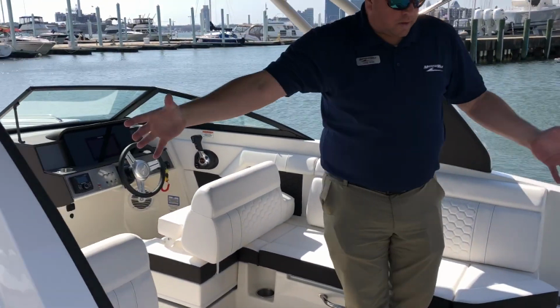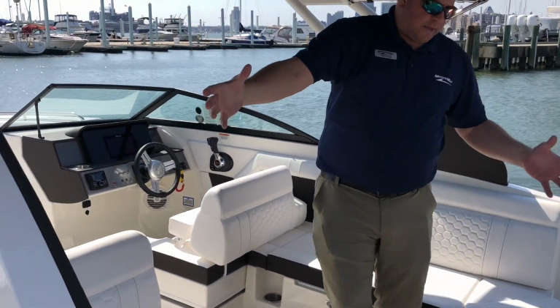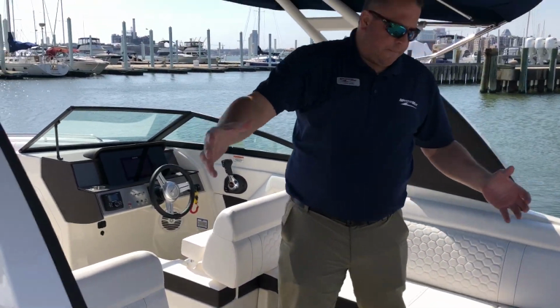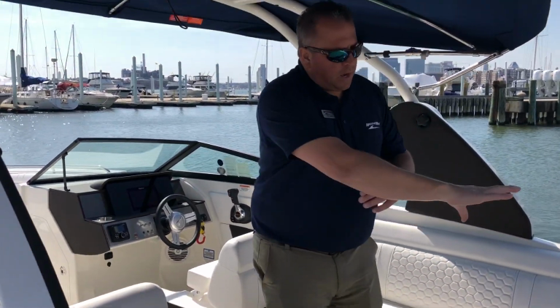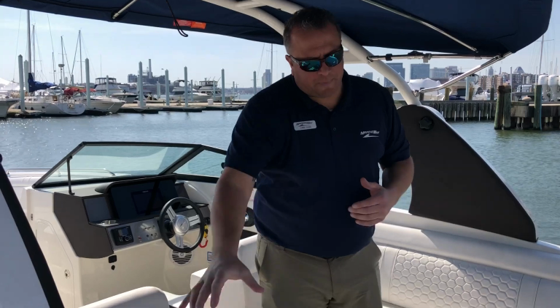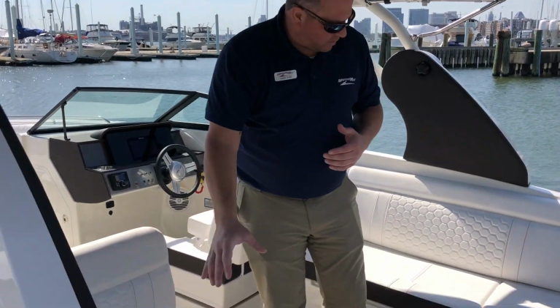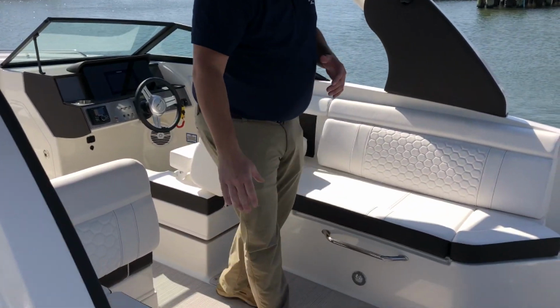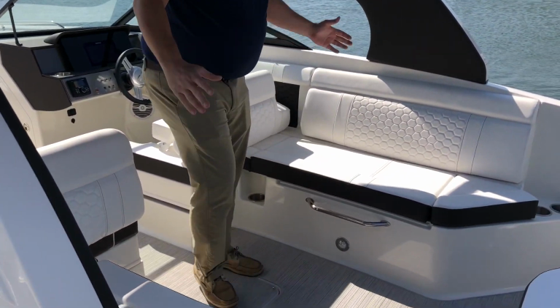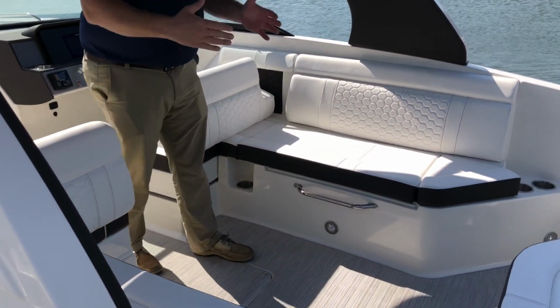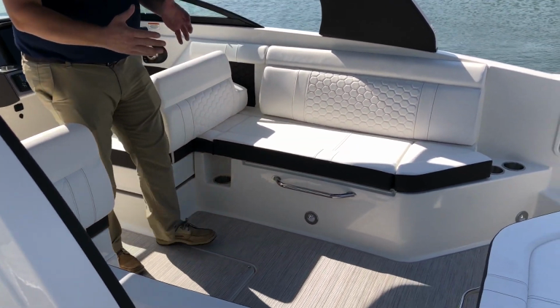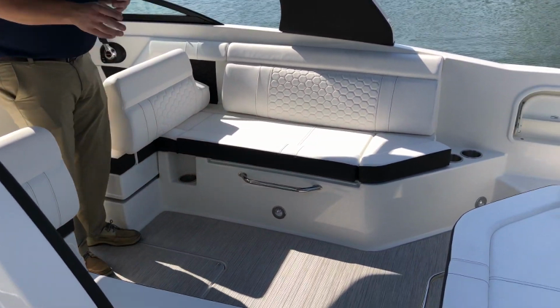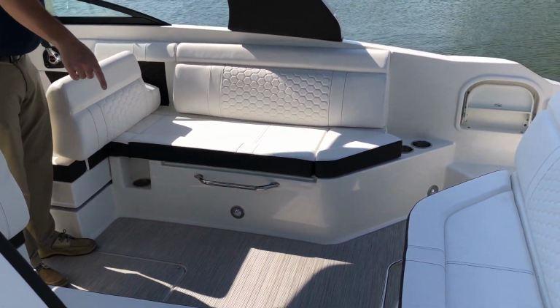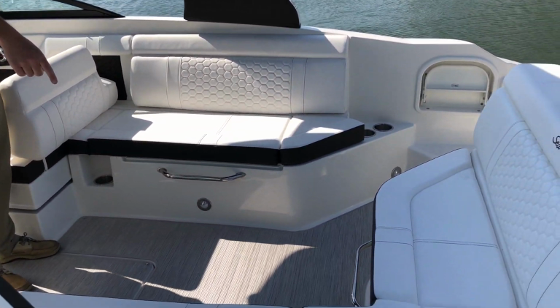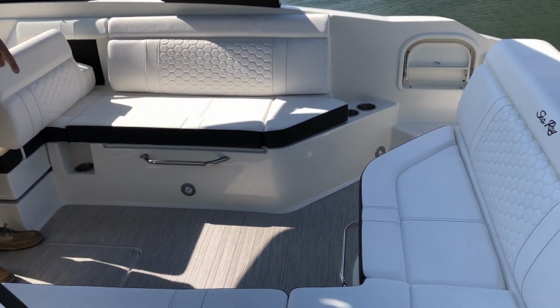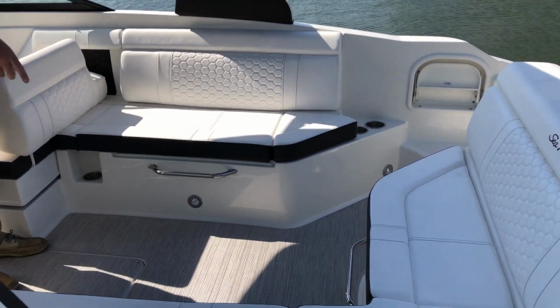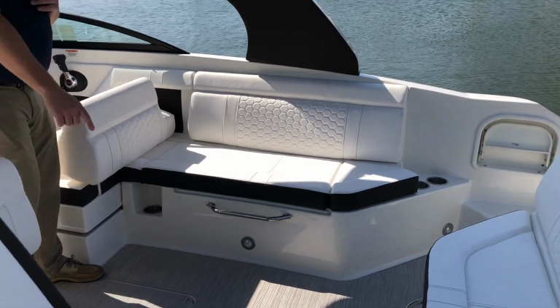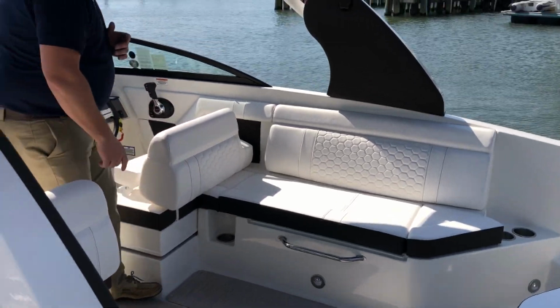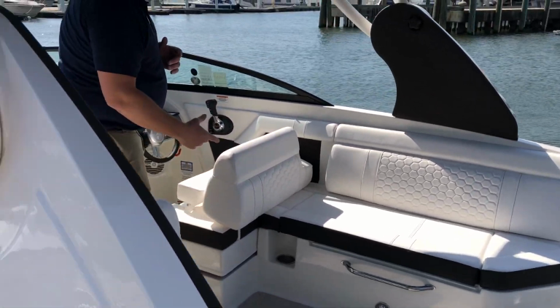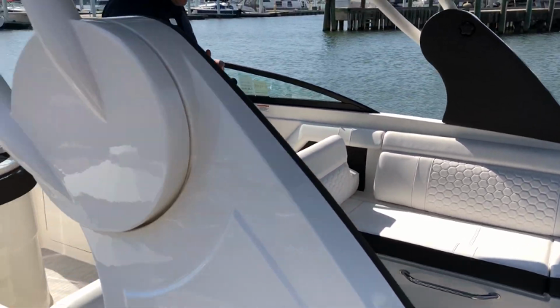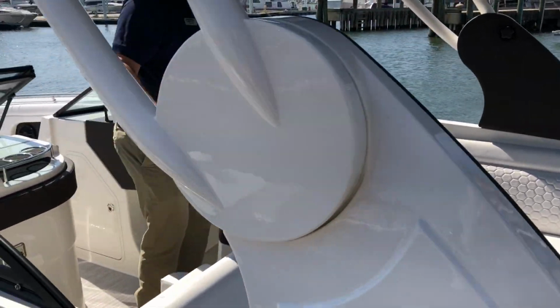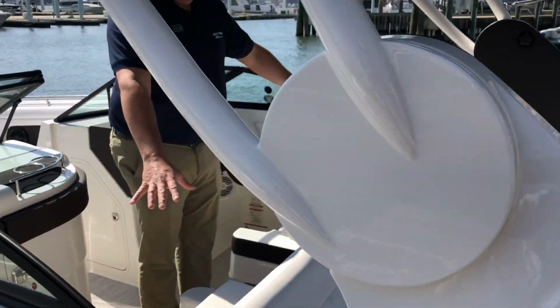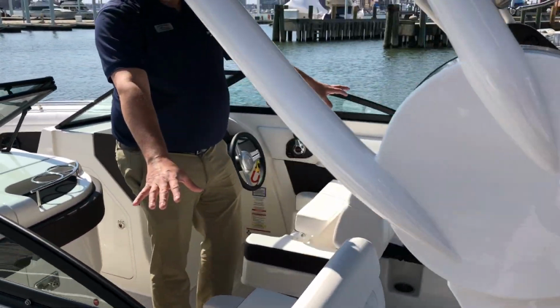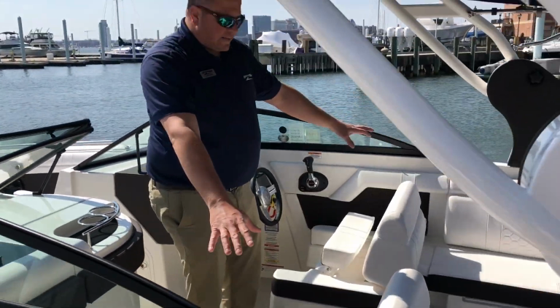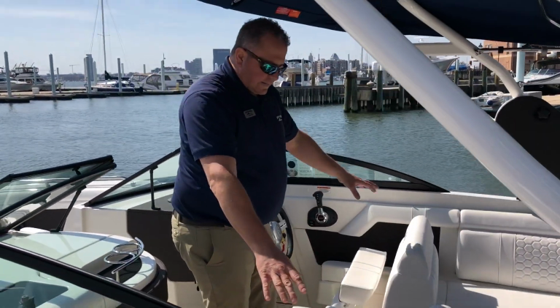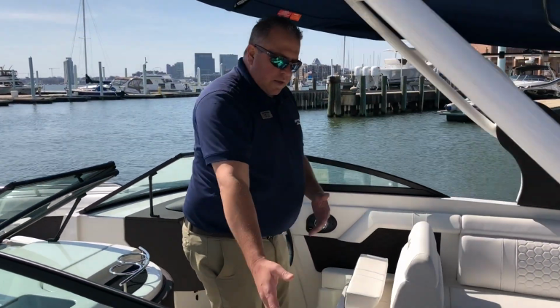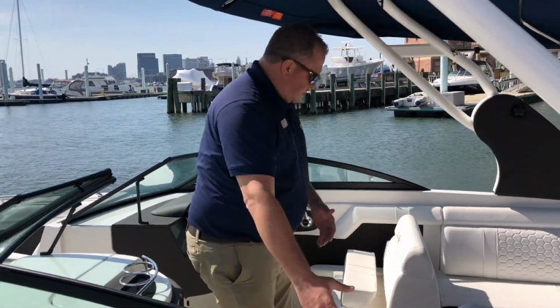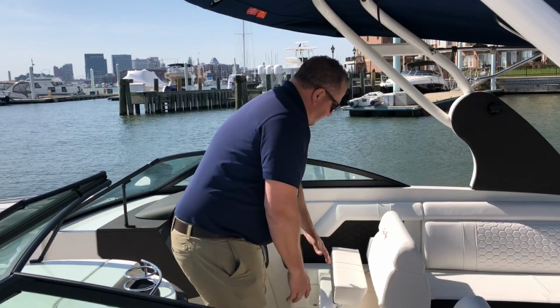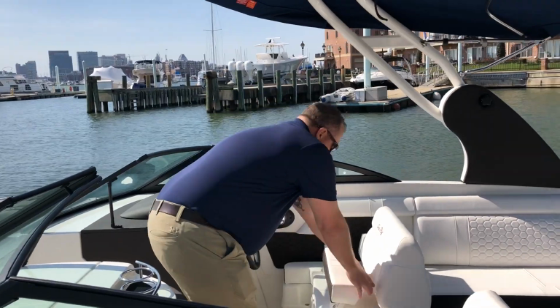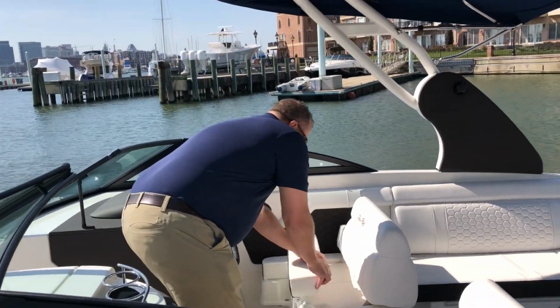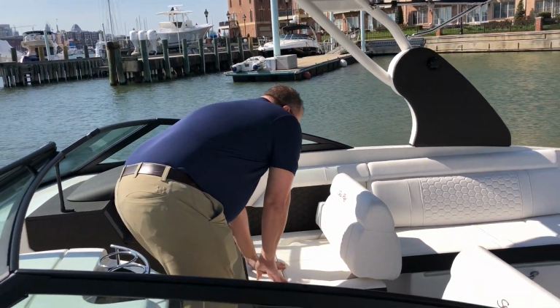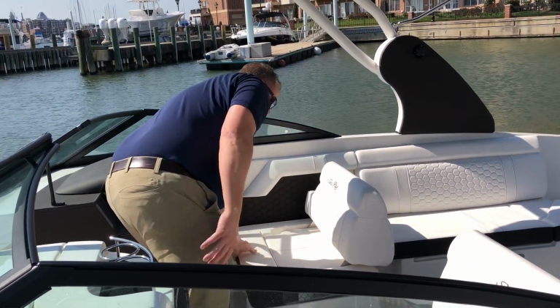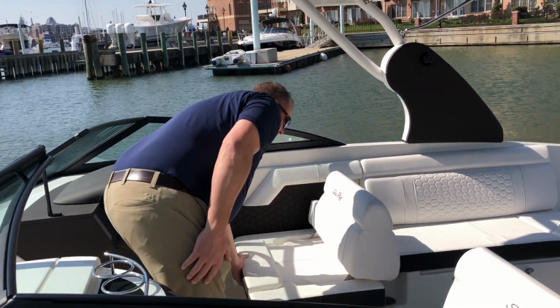Coming into the cockpit, there's a nice wraparound seat right here. There's a table that goes to the floor. Moving forward, you've got side-by-side seats. A nice option with these — you've got the thigh rise bolster, which can go down or up.